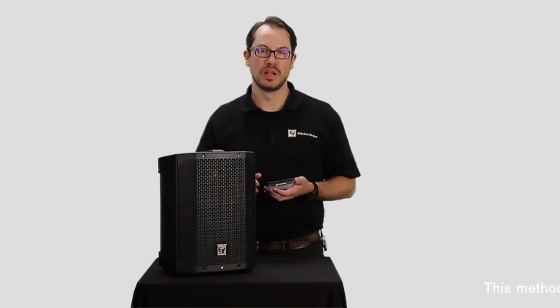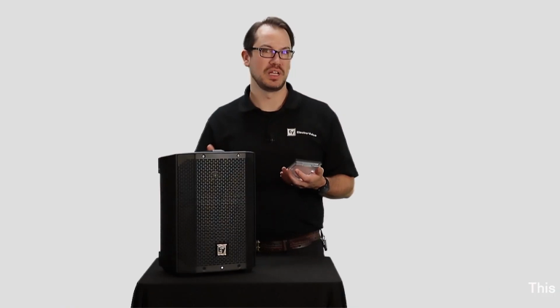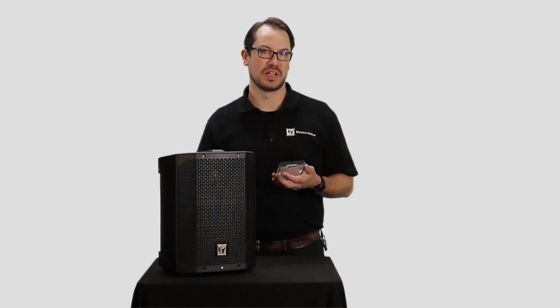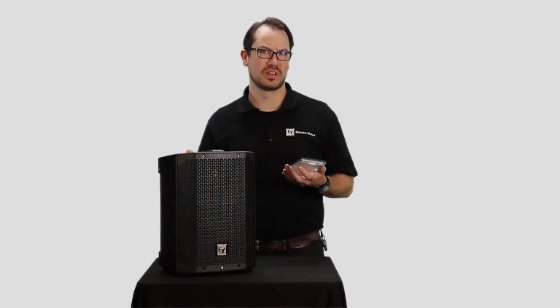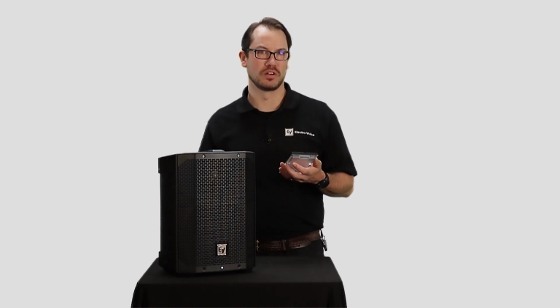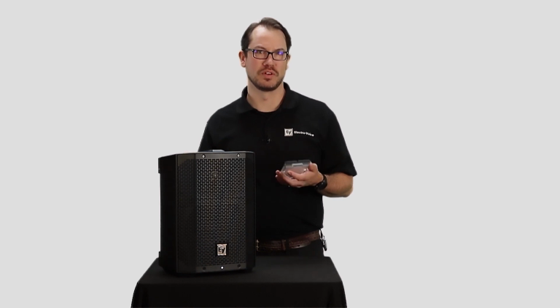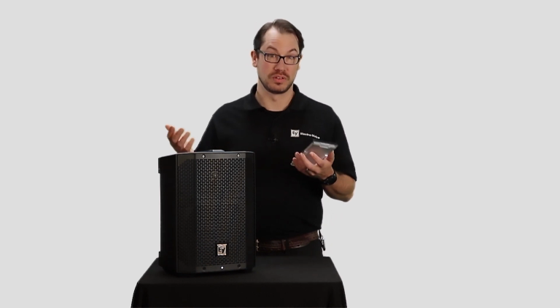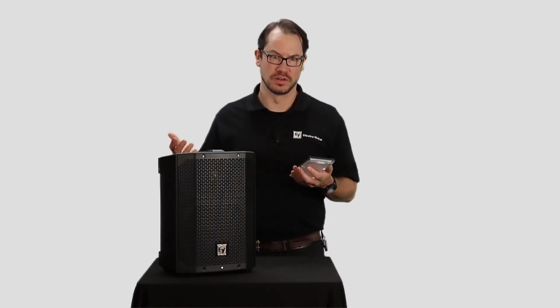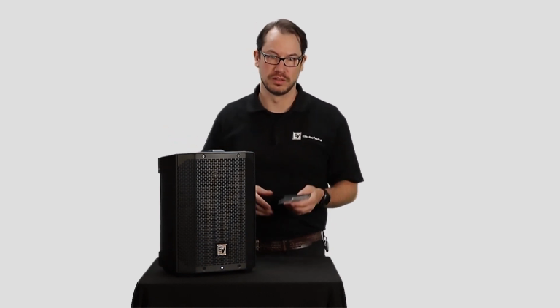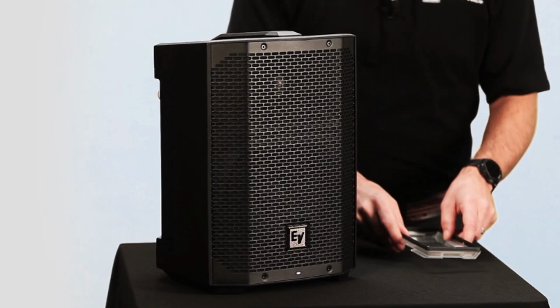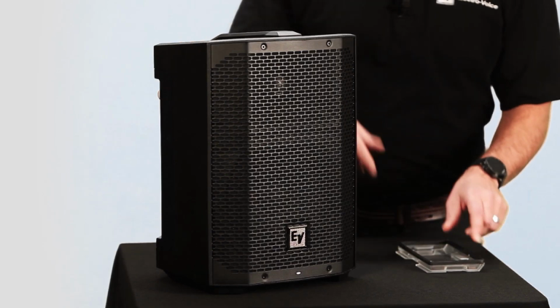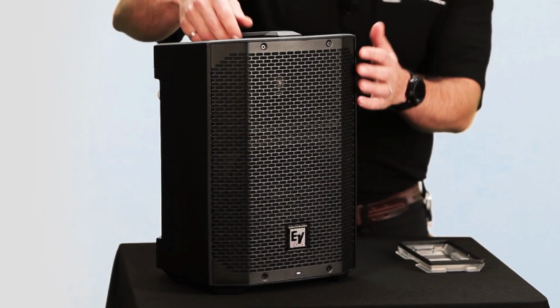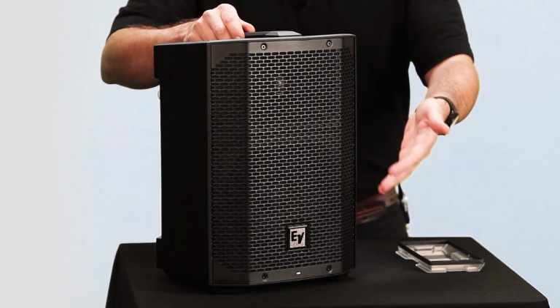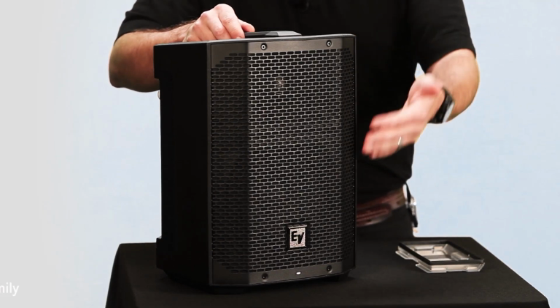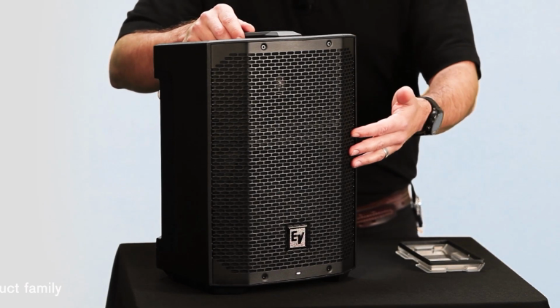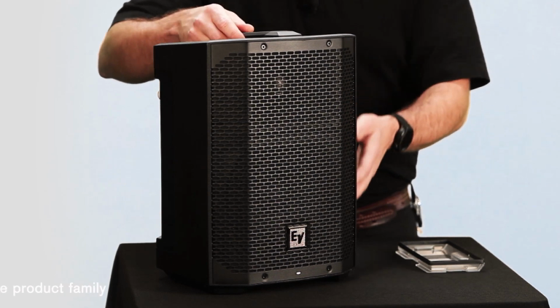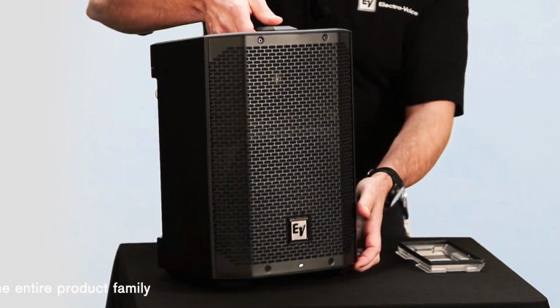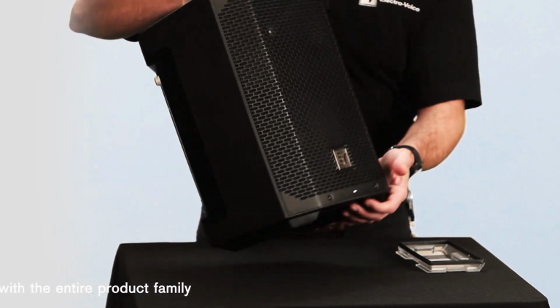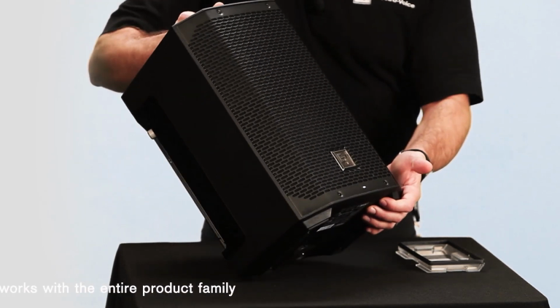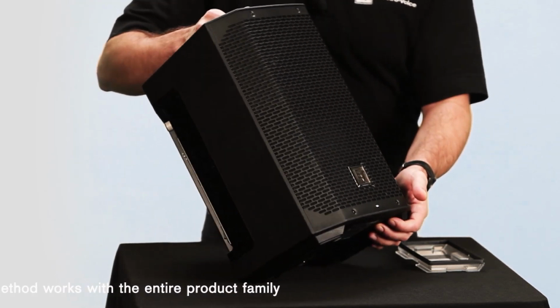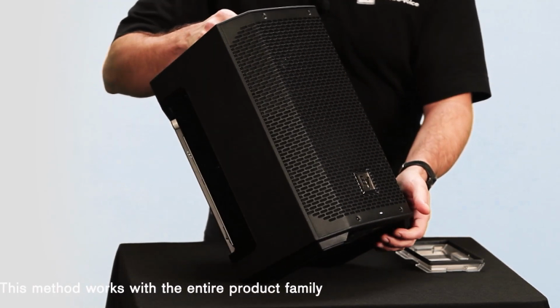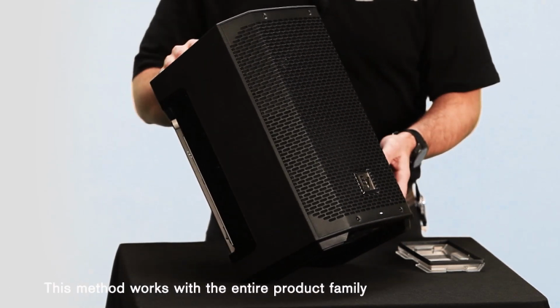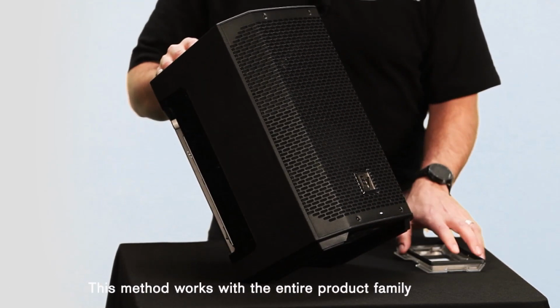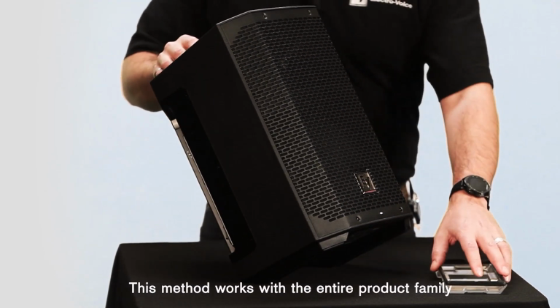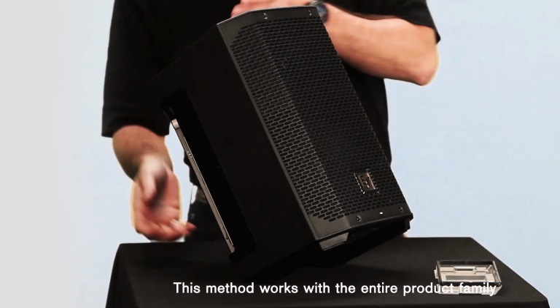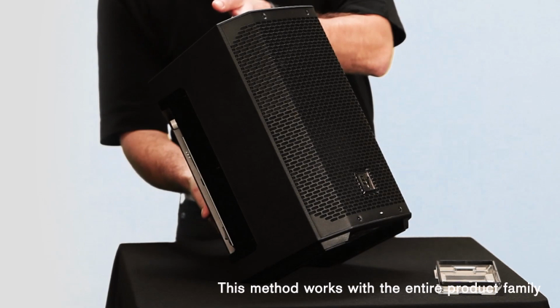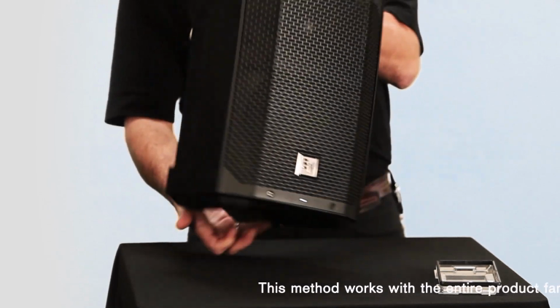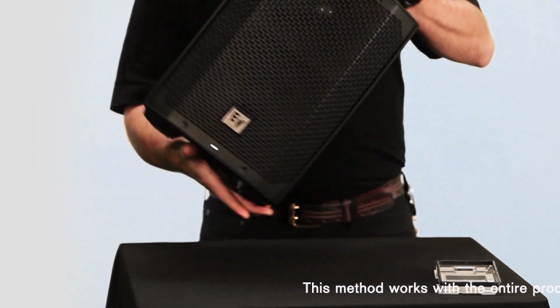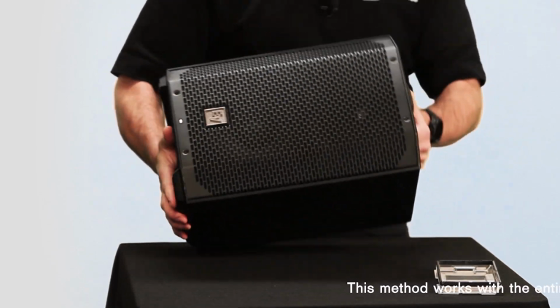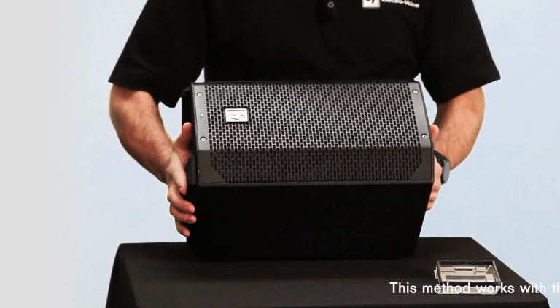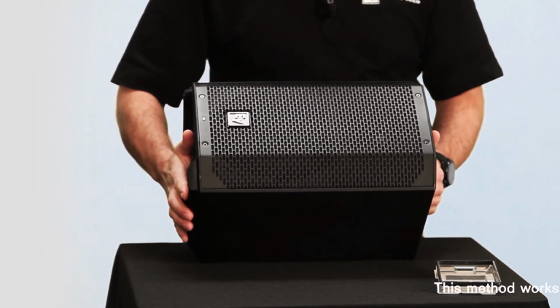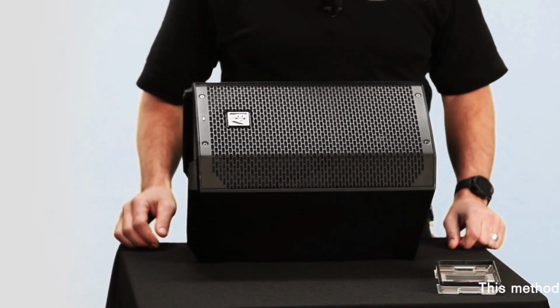What that means is that it will withstand water spray from up to a 60 degree angle, and it will handle that when it's in this normal upright position here. Also, if it's in the kickback position and if it's on its side in a tilted monitor position as well.